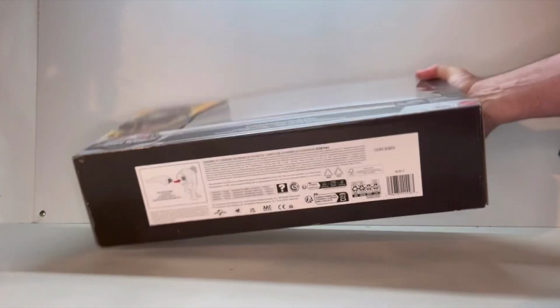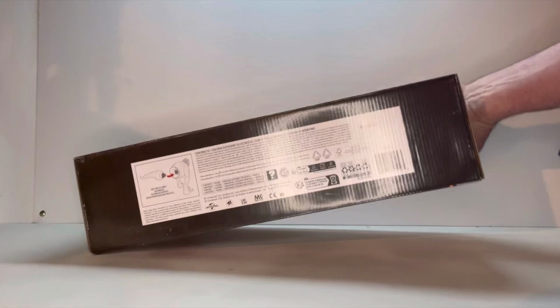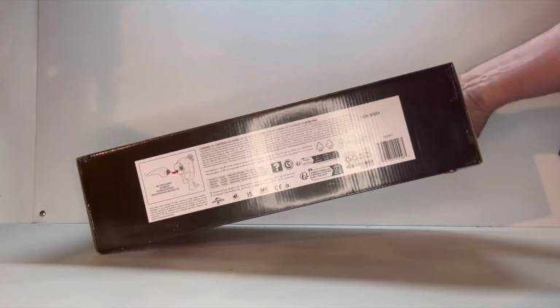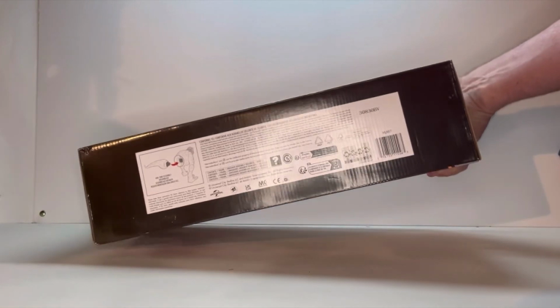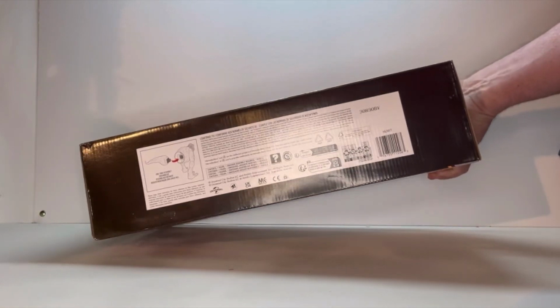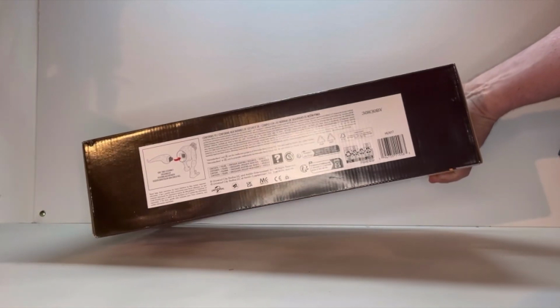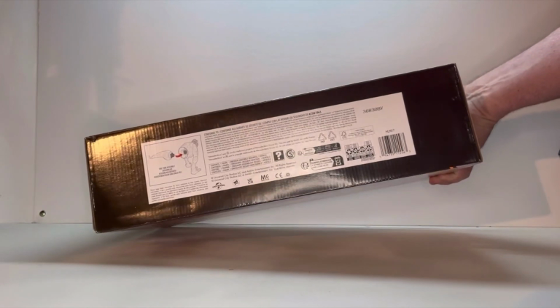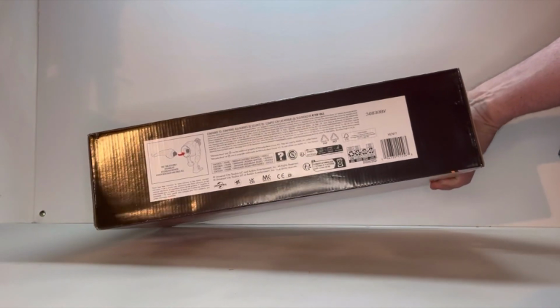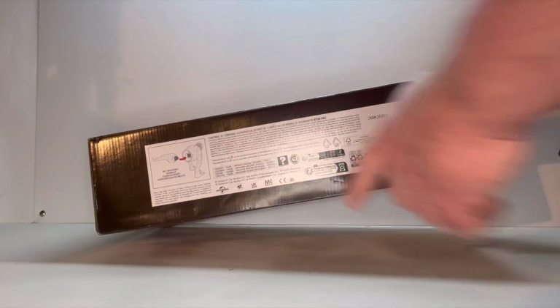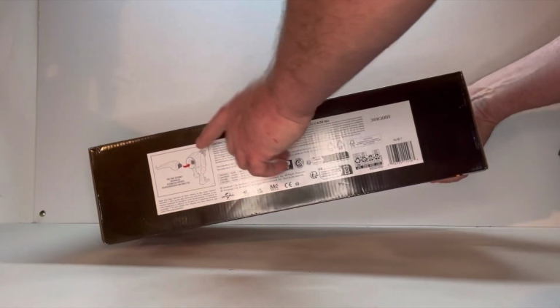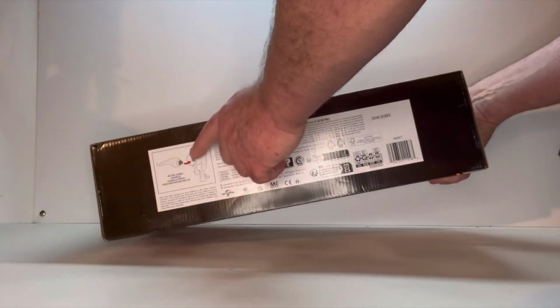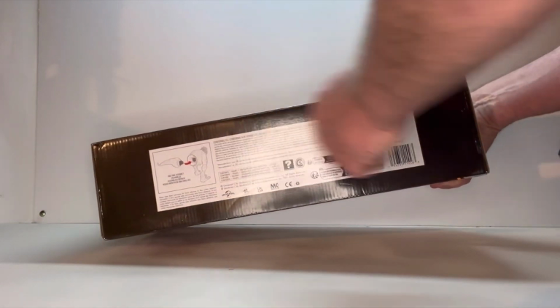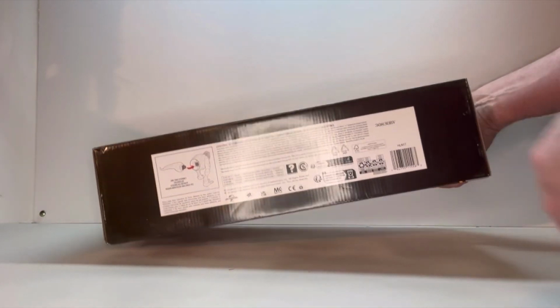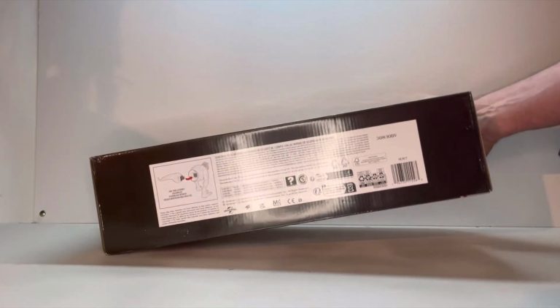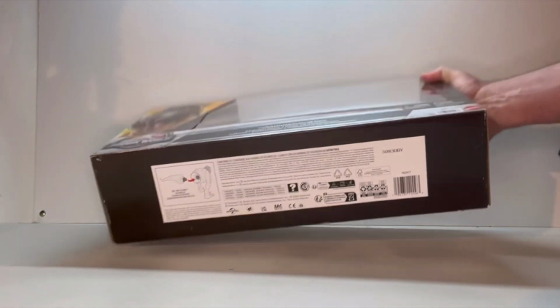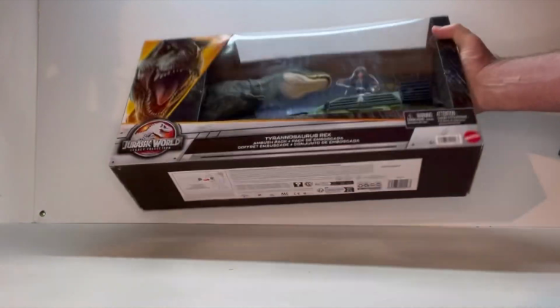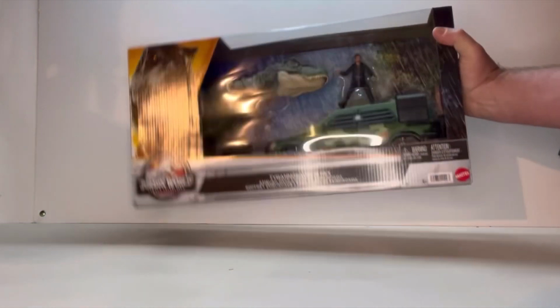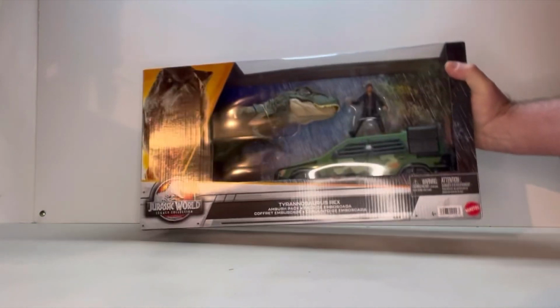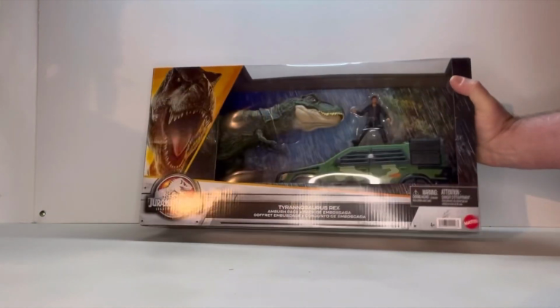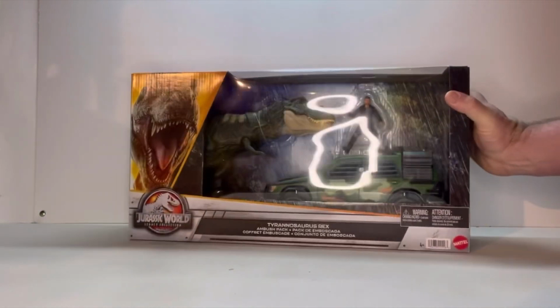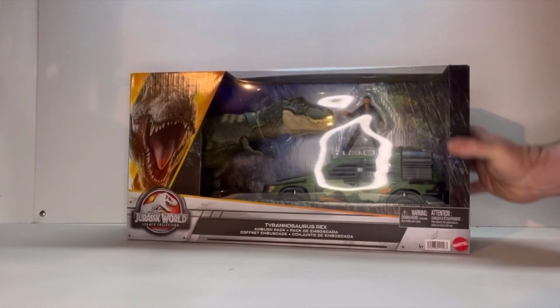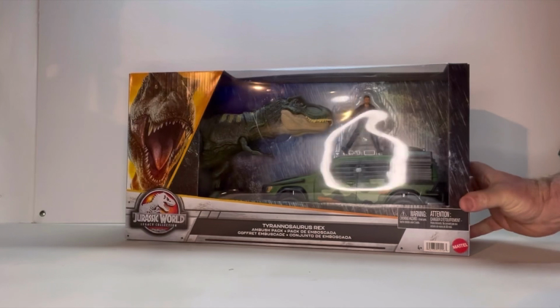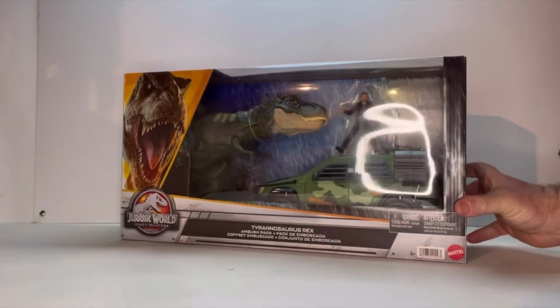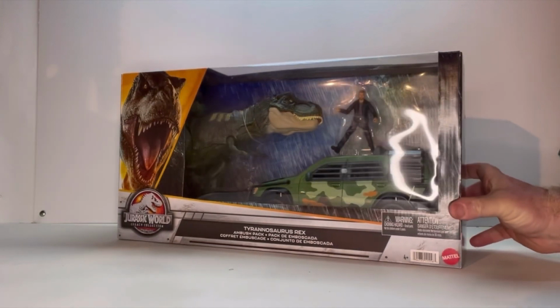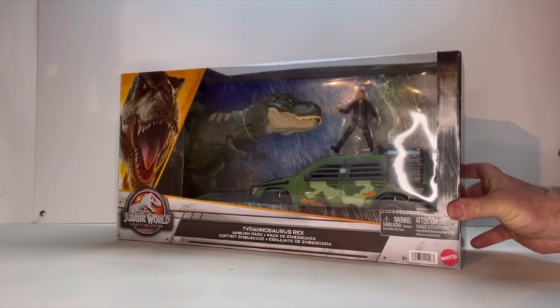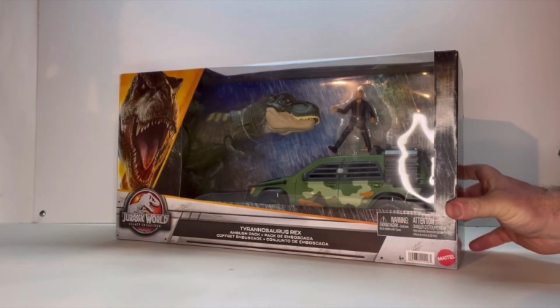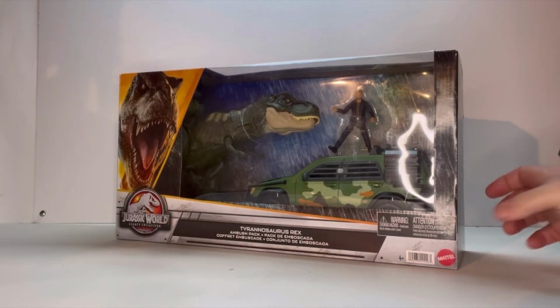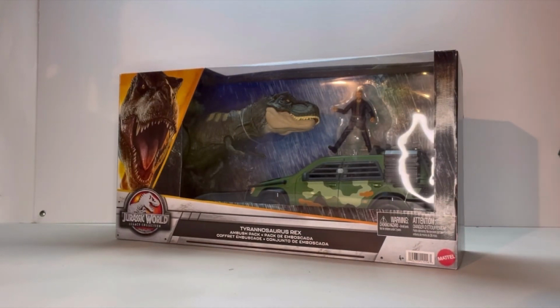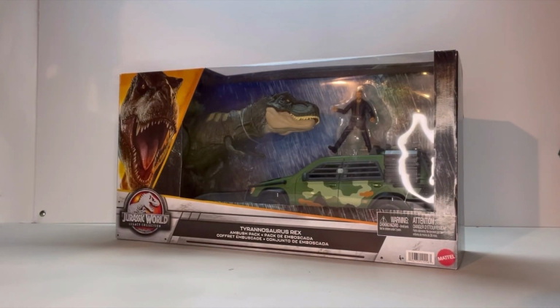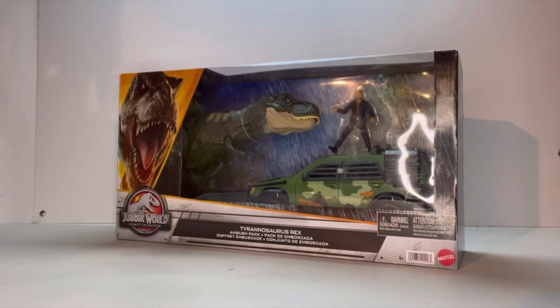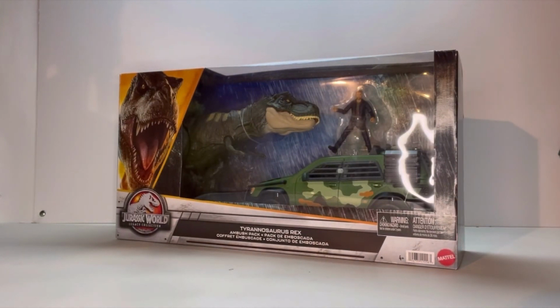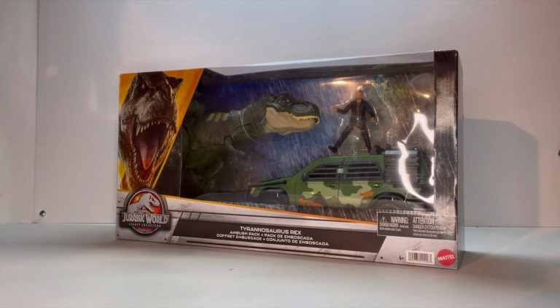Underneath you get the rest of your legal and assembly info. With all that being said, let's open this thing up and see what it's about.